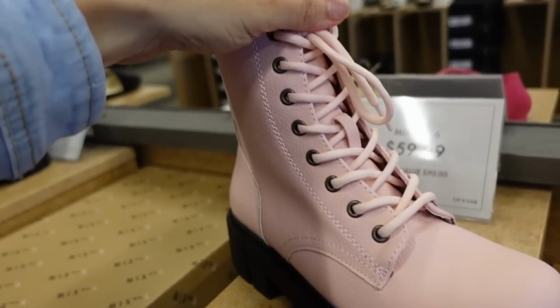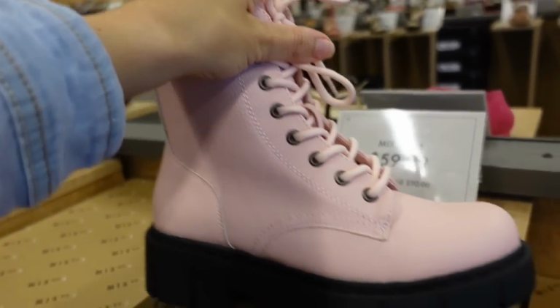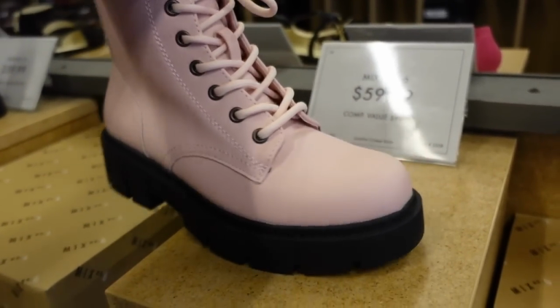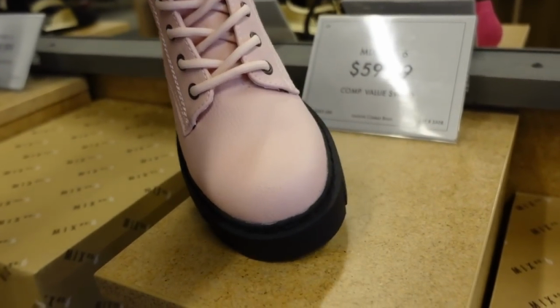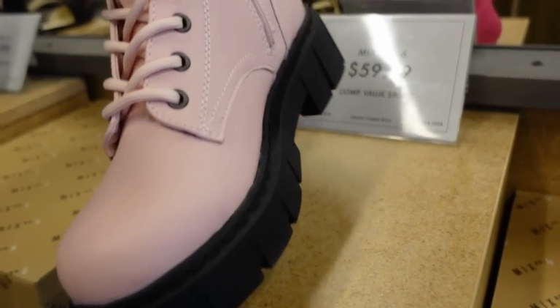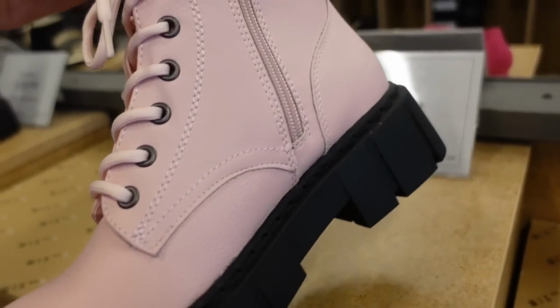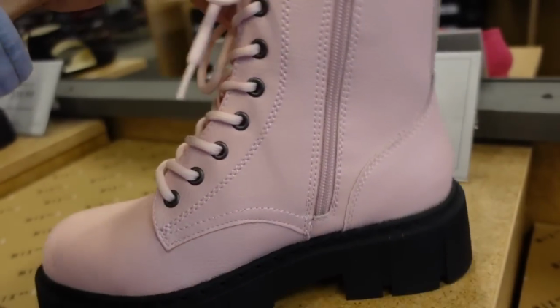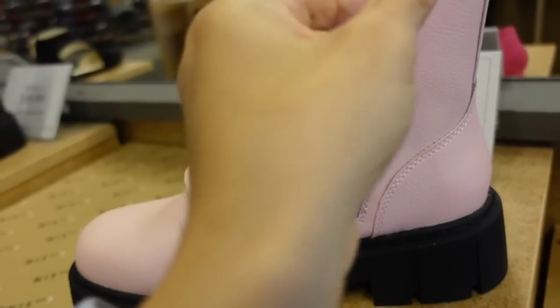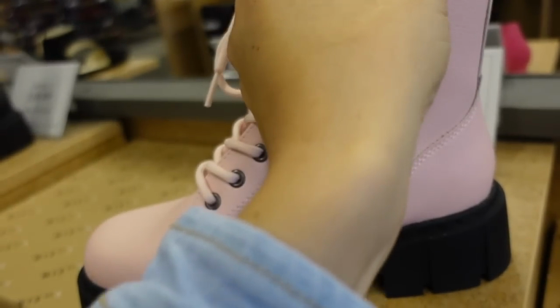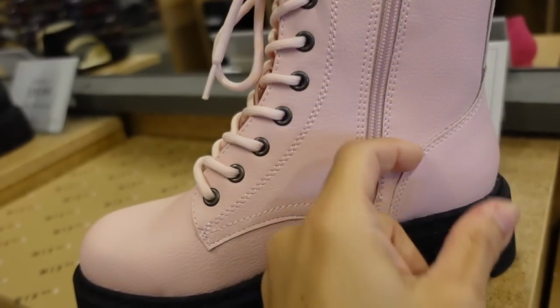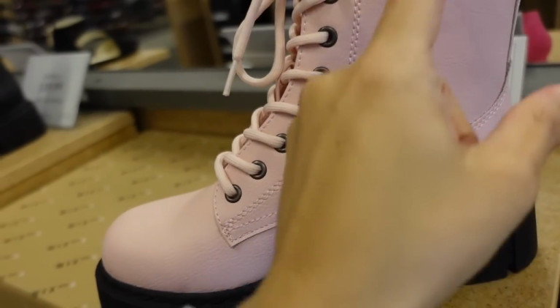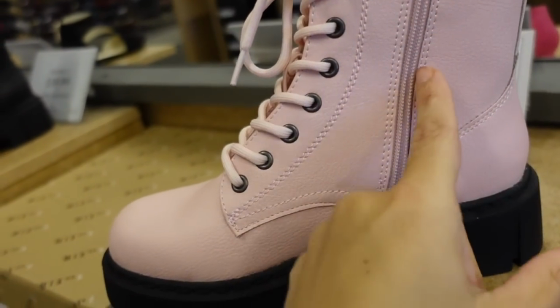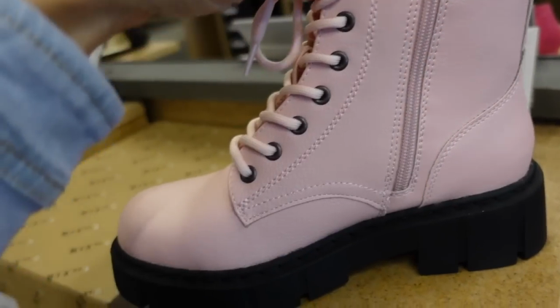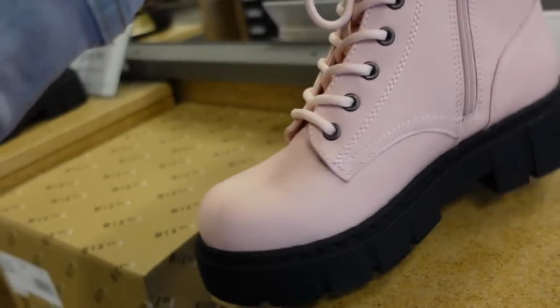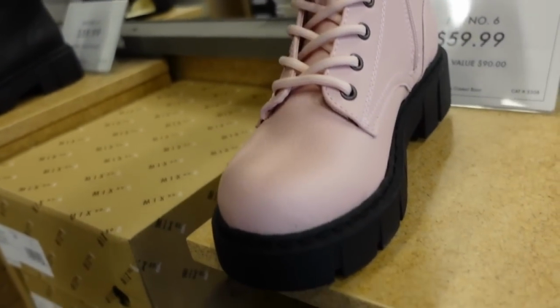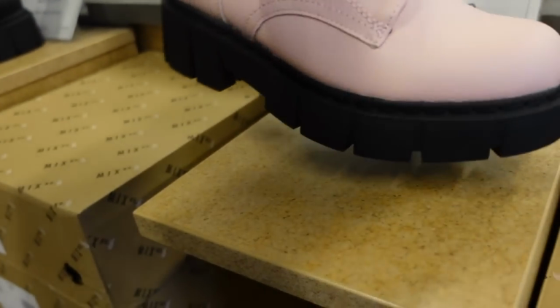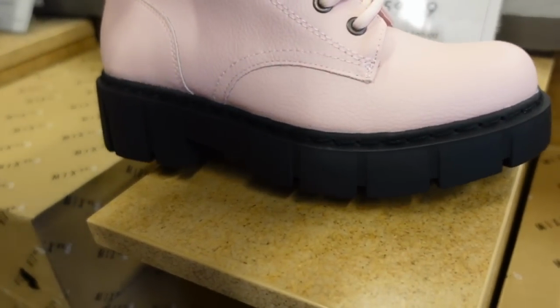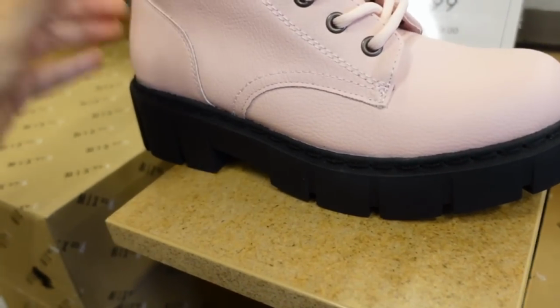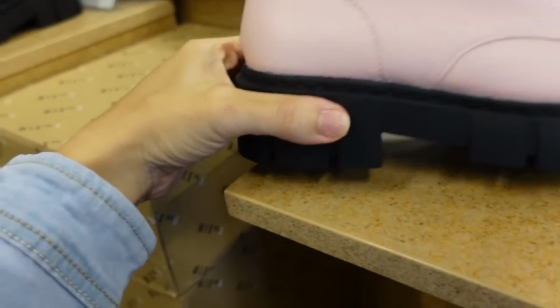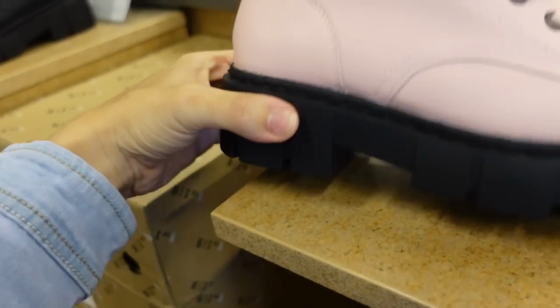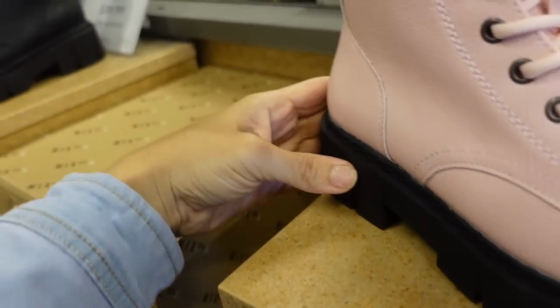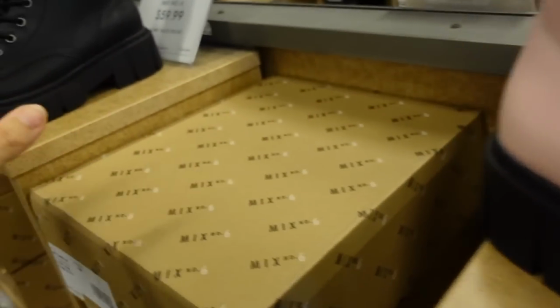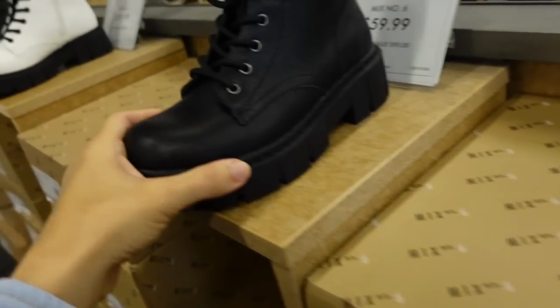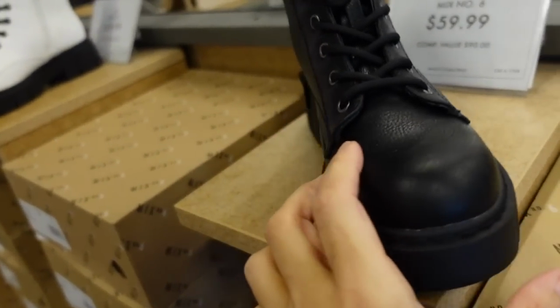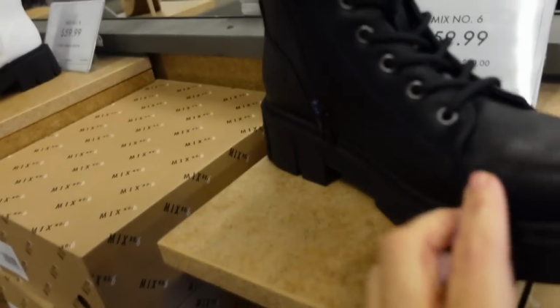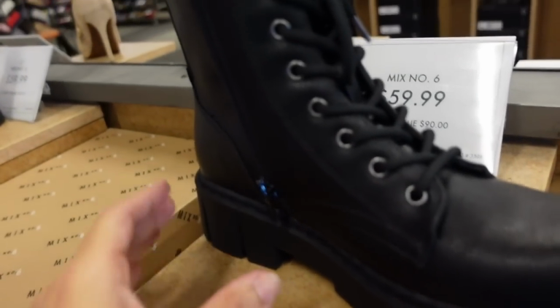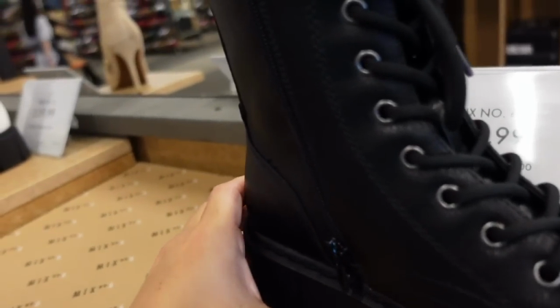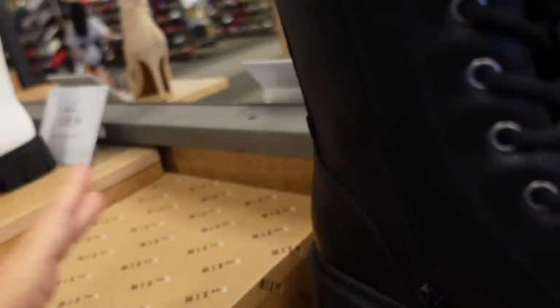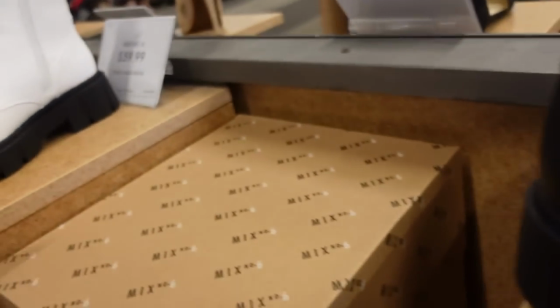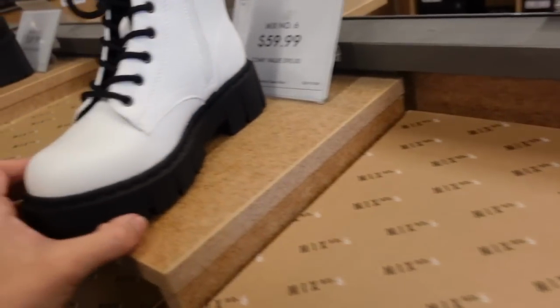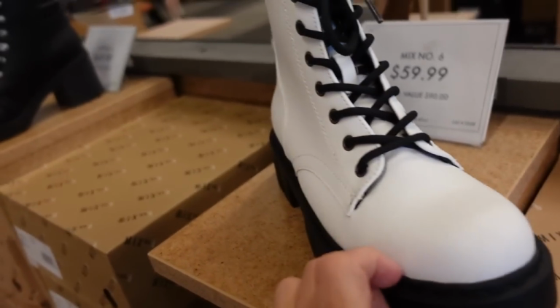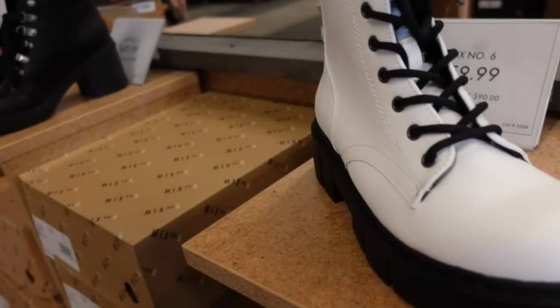Mexic also has some new combat boots — how cute is this pink? It has the zipper on the side, also really convenient with the lace-up, a little bit of a platform. In the pink, also black and white, and they're $59.99.